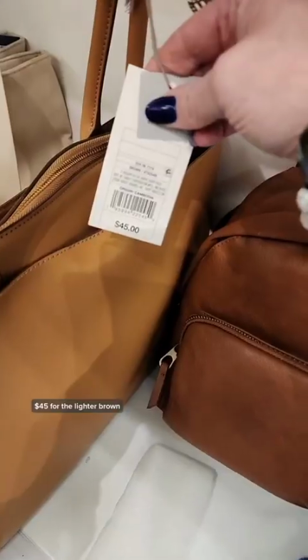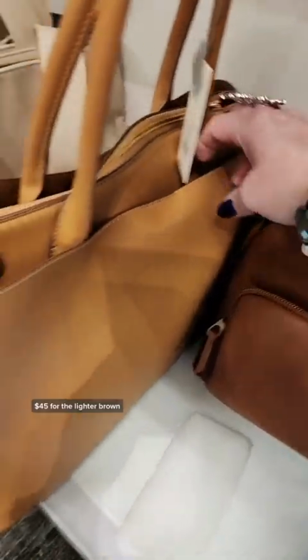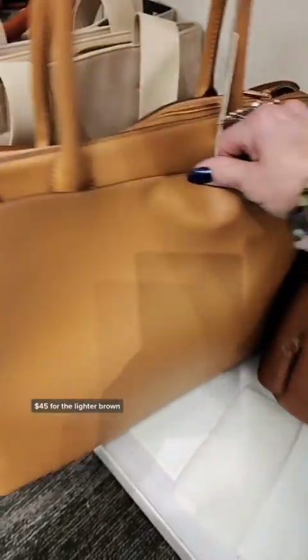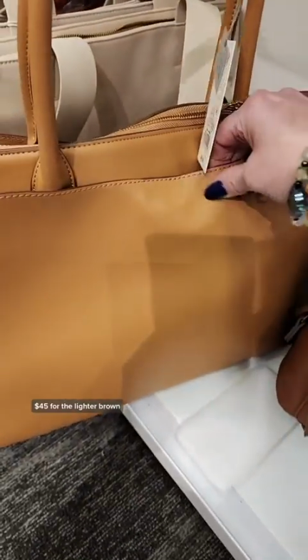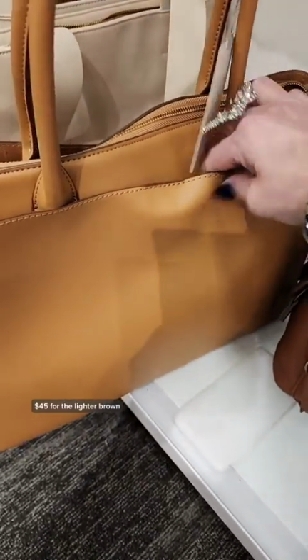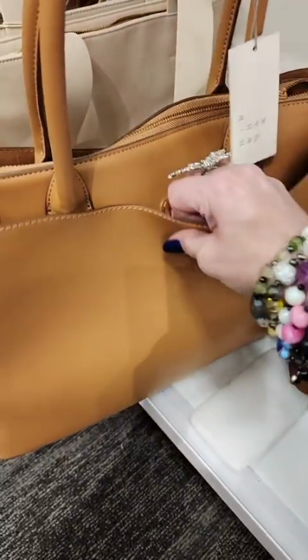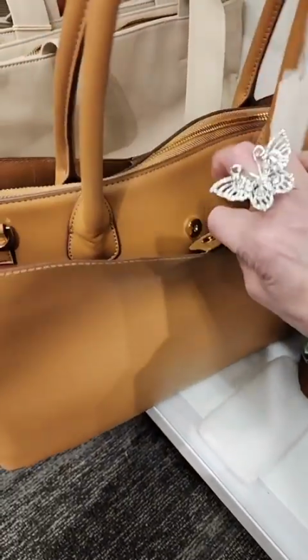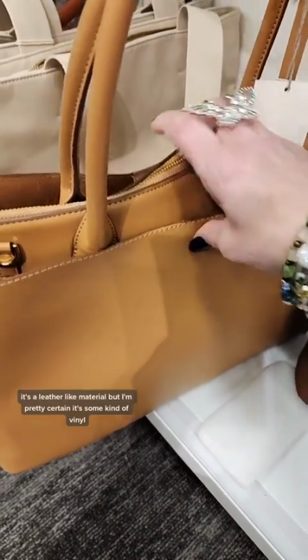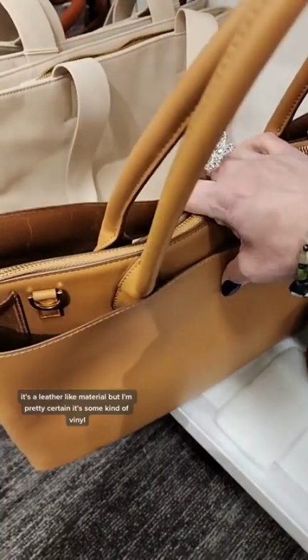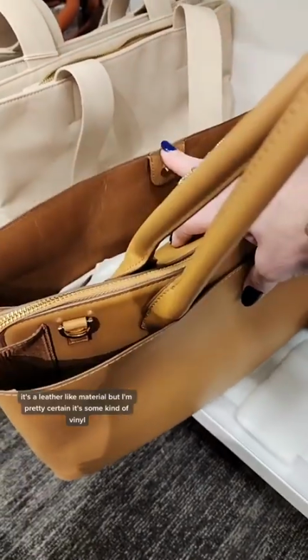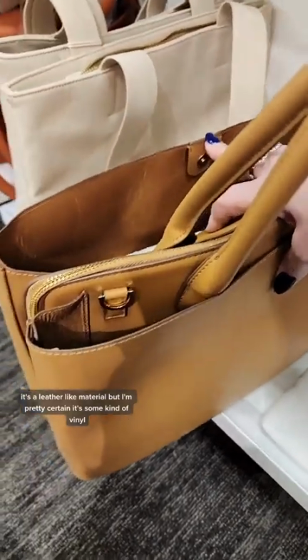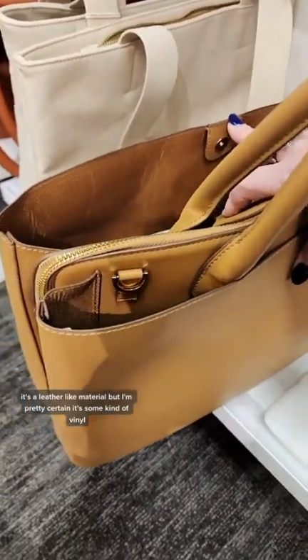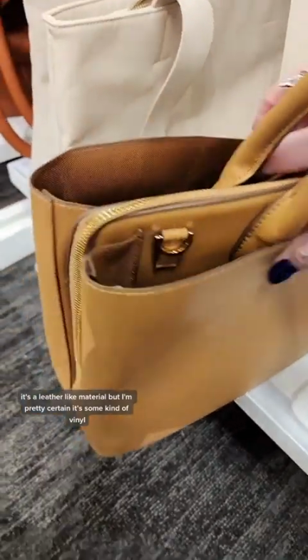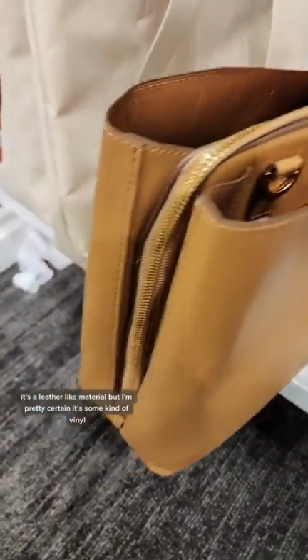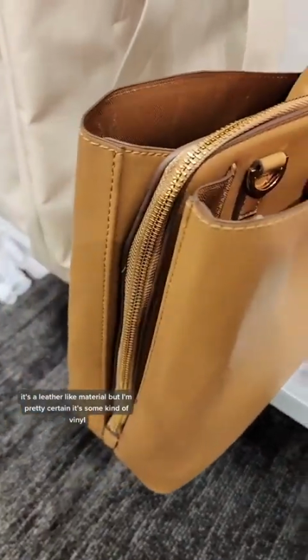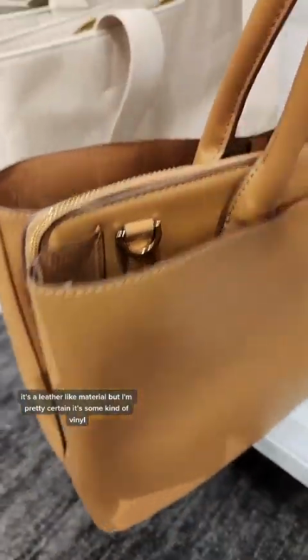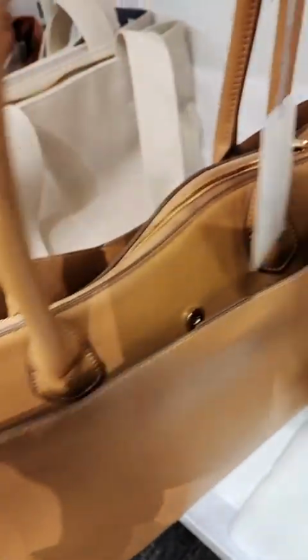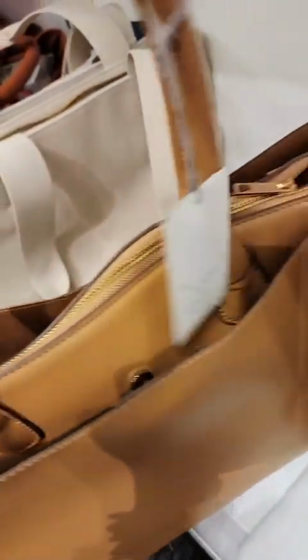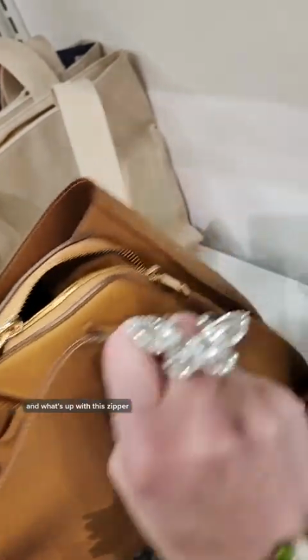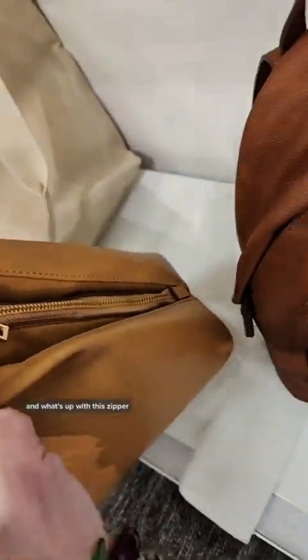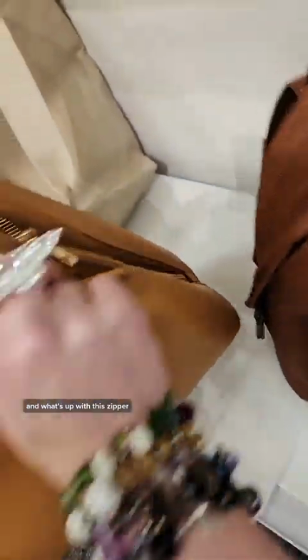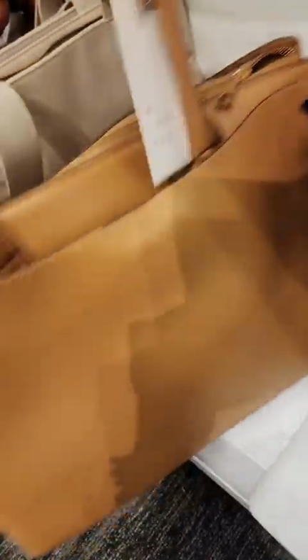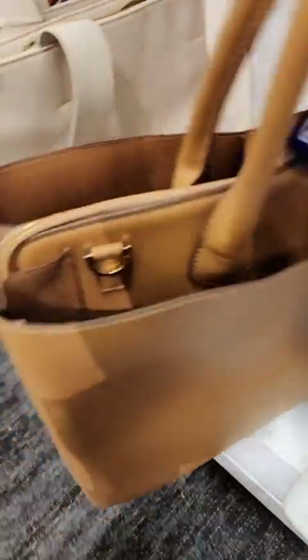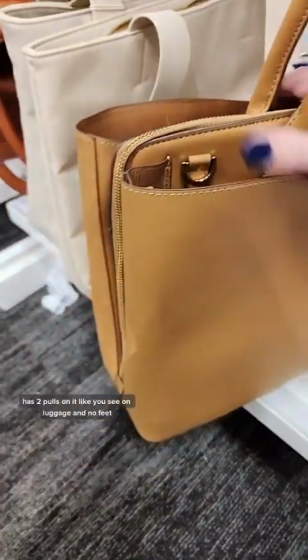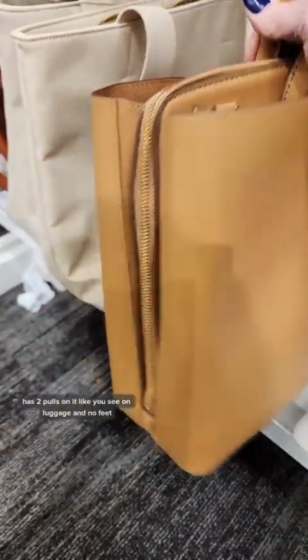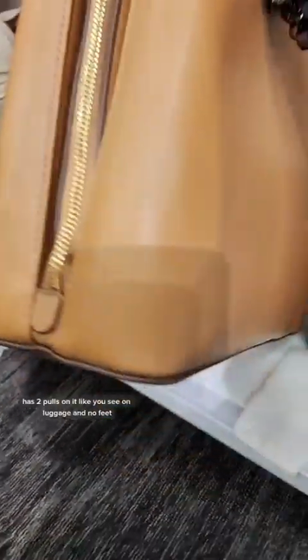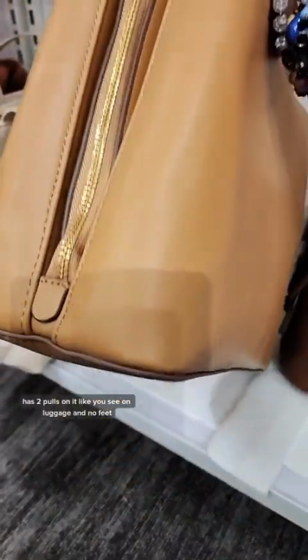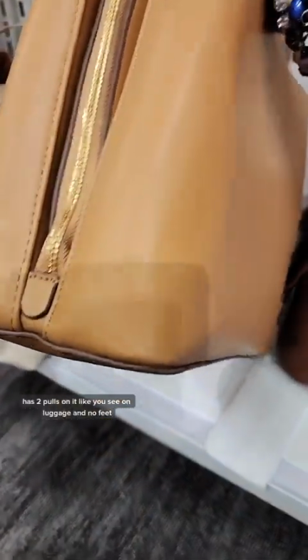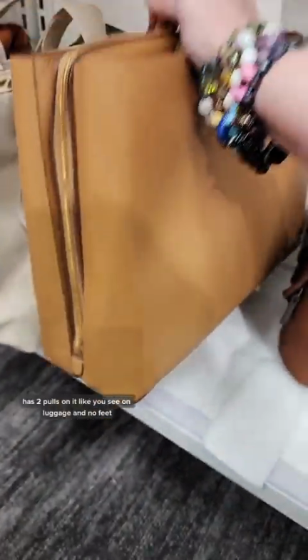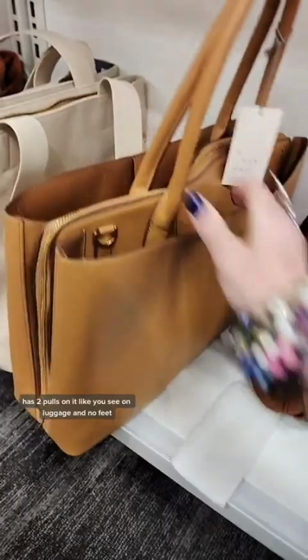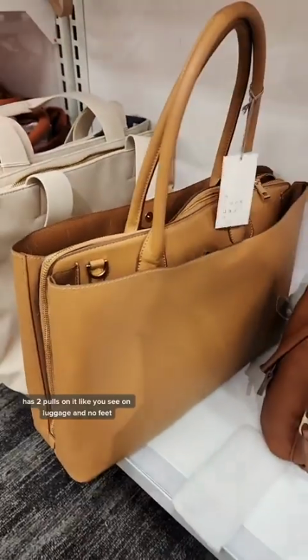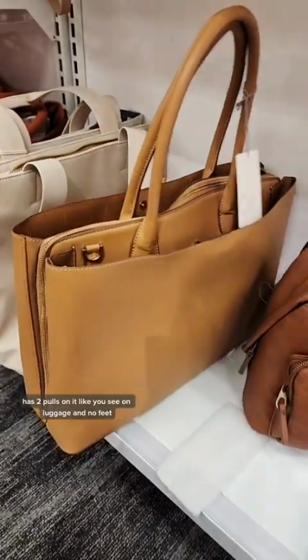$45 for the lighter brown. It's a leather-like material, but I'm pretty certain it's some kind of vinyl. And what's up with this zipper? It has two poles on it, like you see on luggage. And no feet.